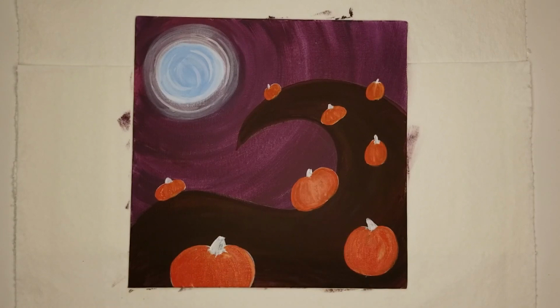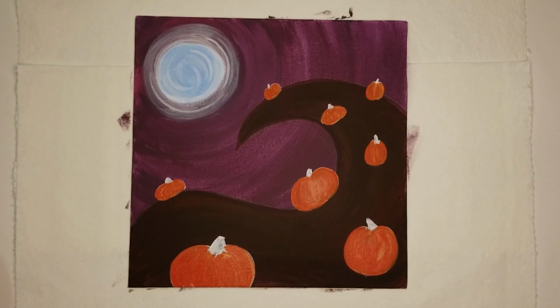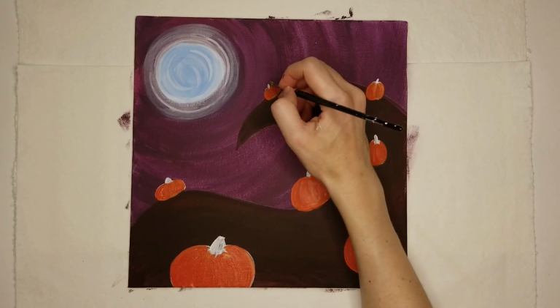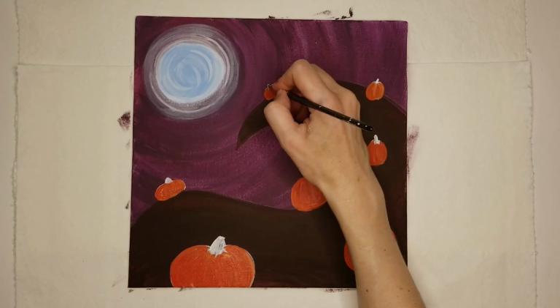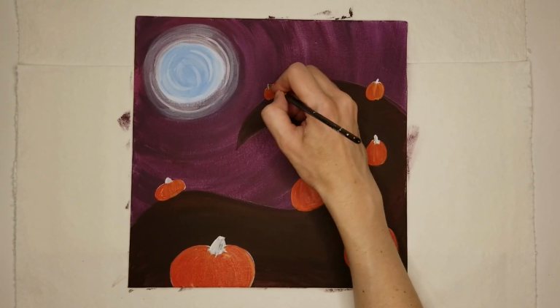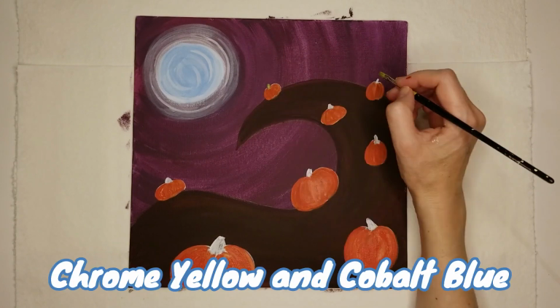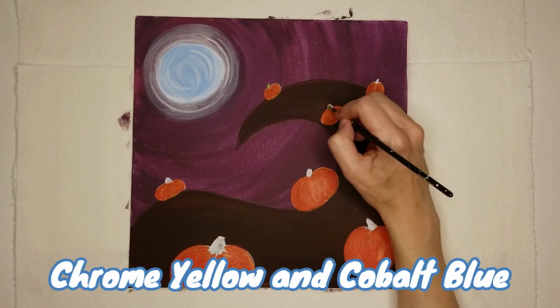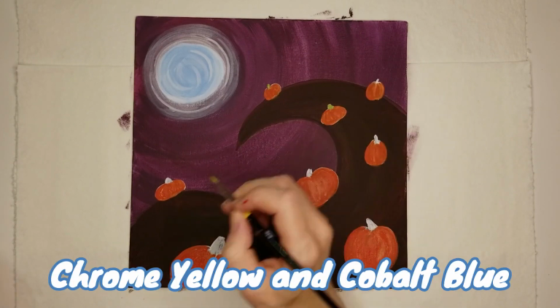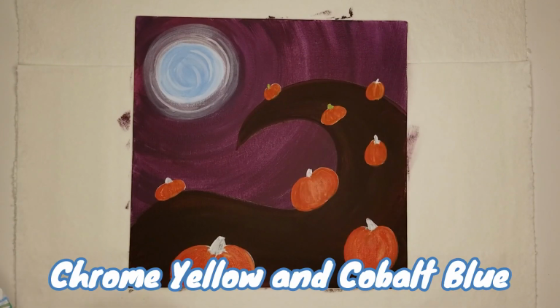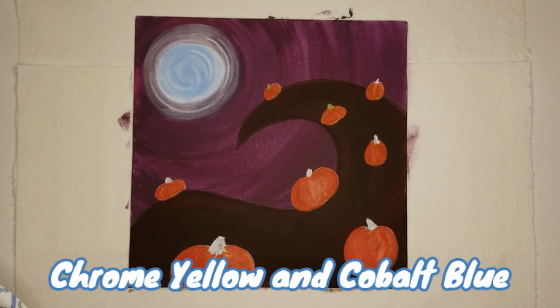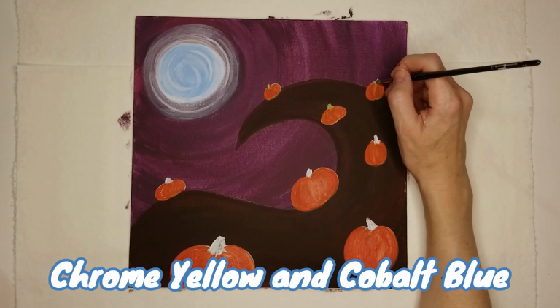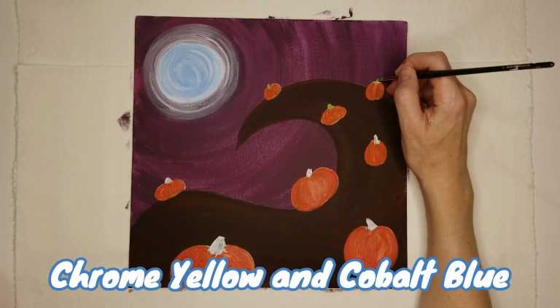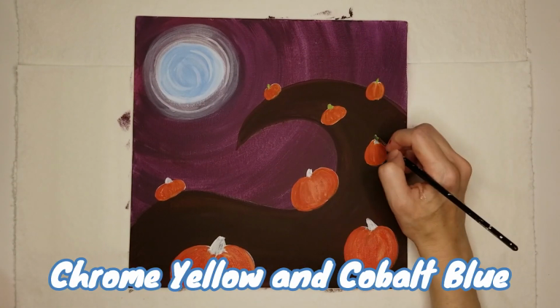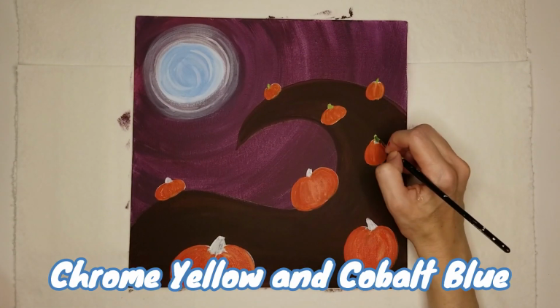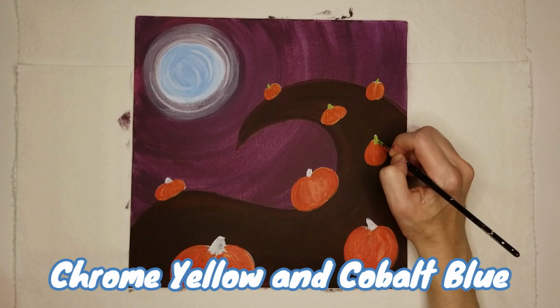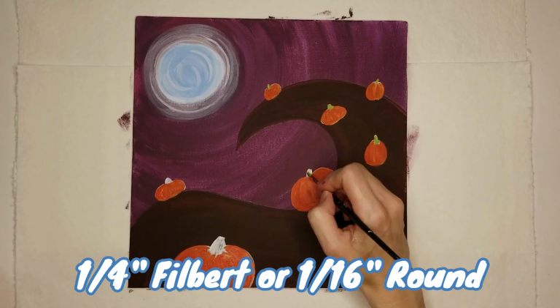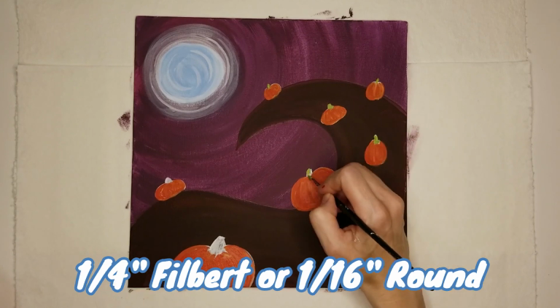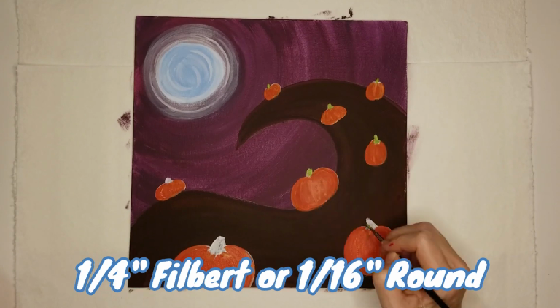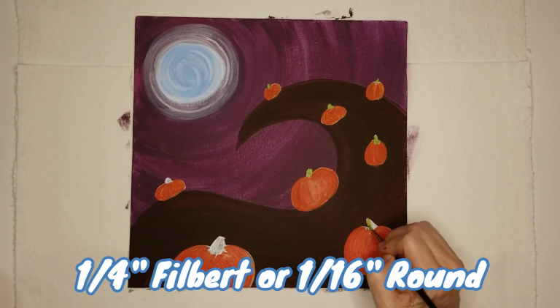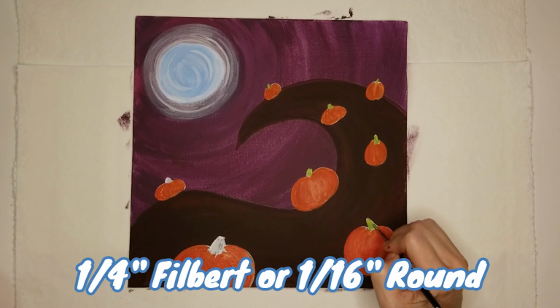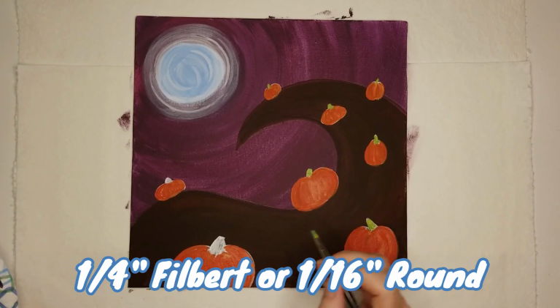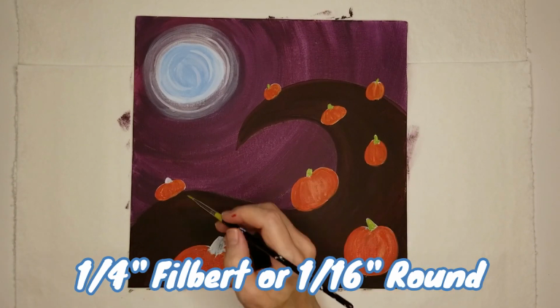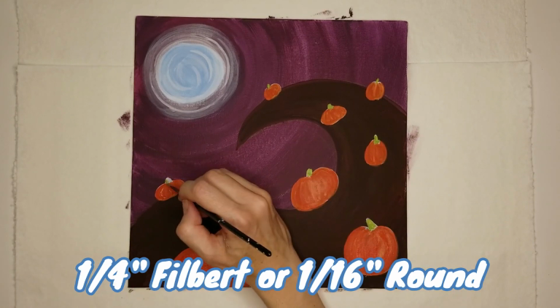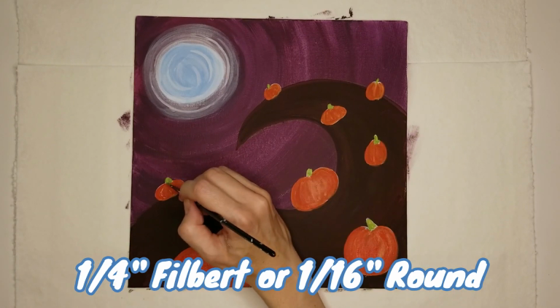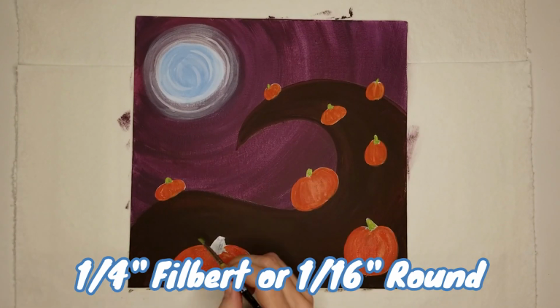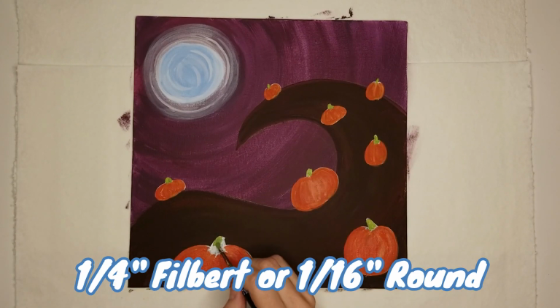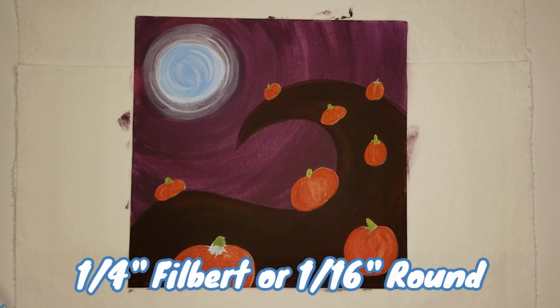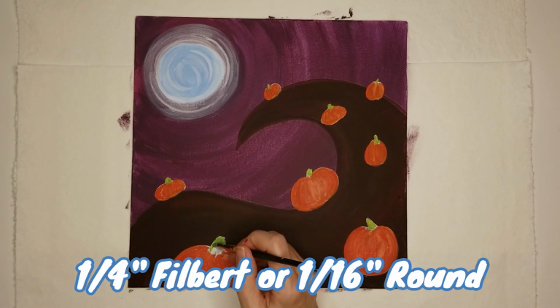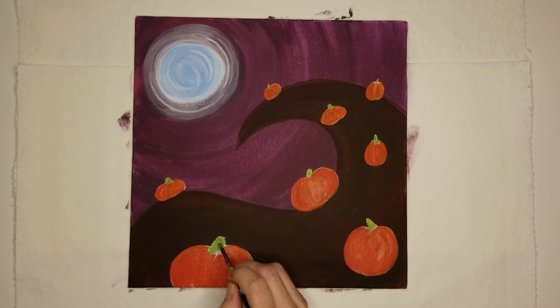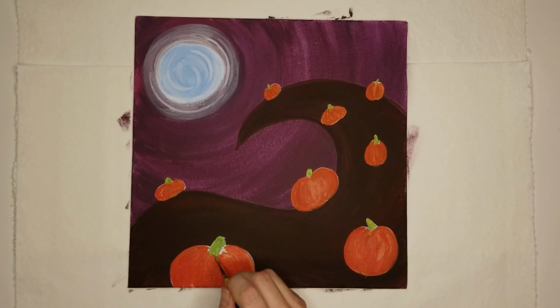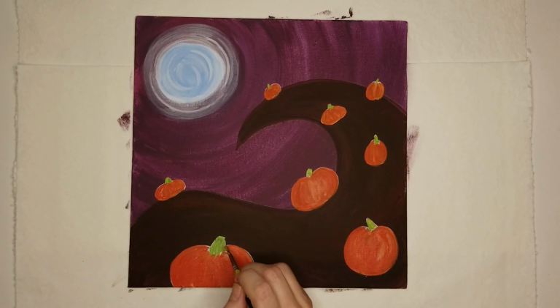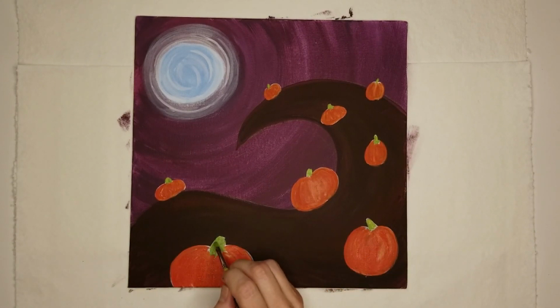Rinse your brush and mix yellow and blue to make a green stem. I'm still using a small filbert brush, but you can switch to a round brush for this step.